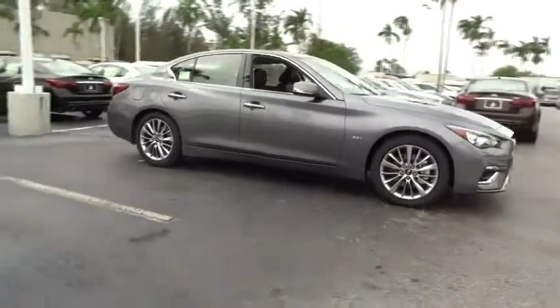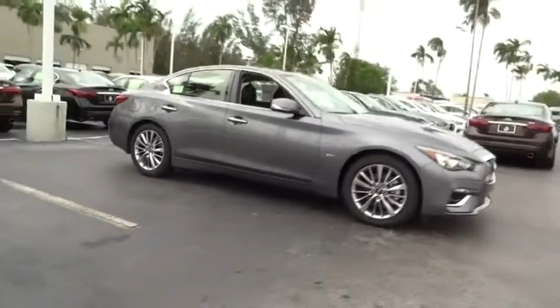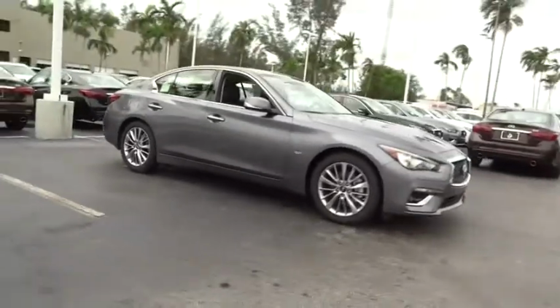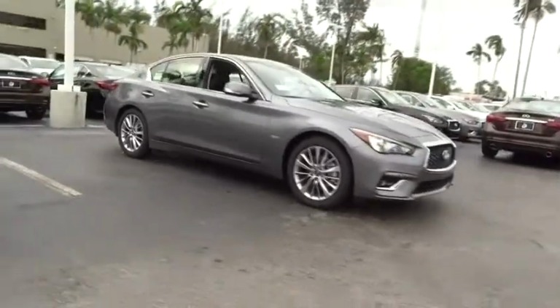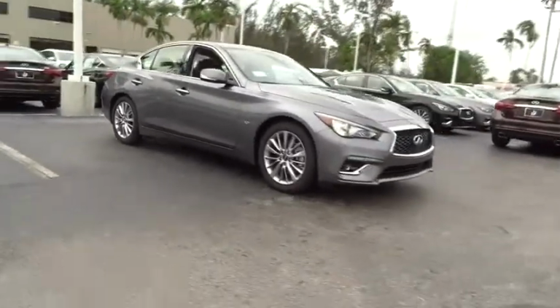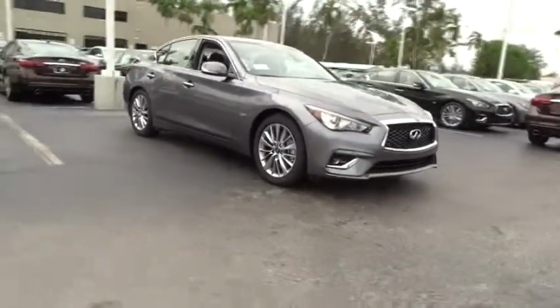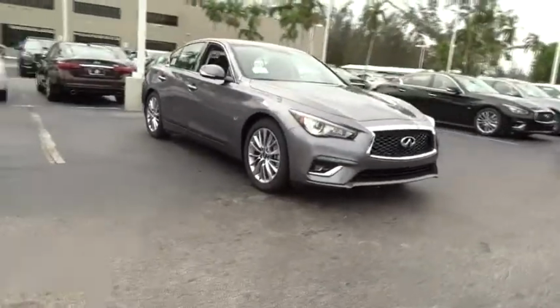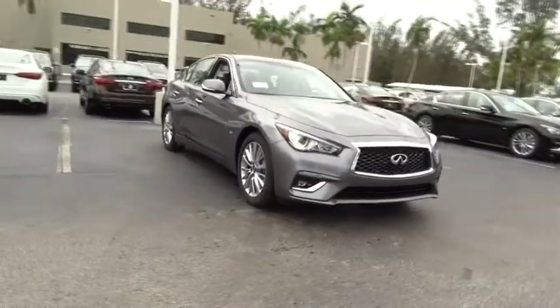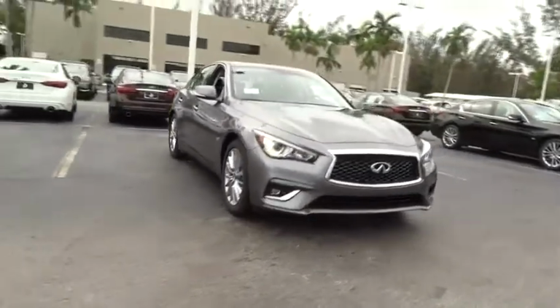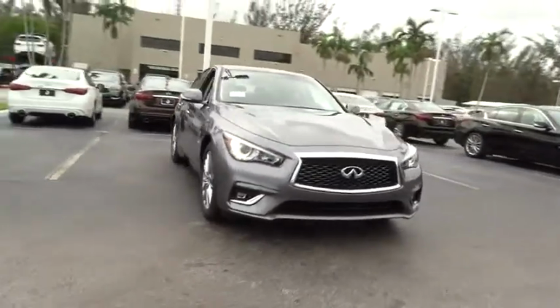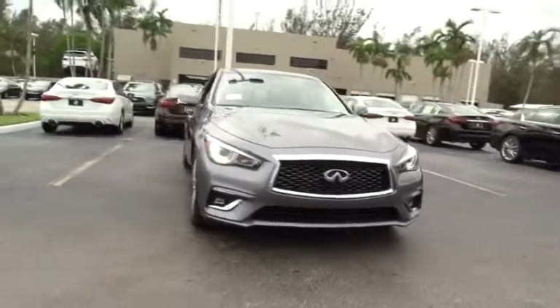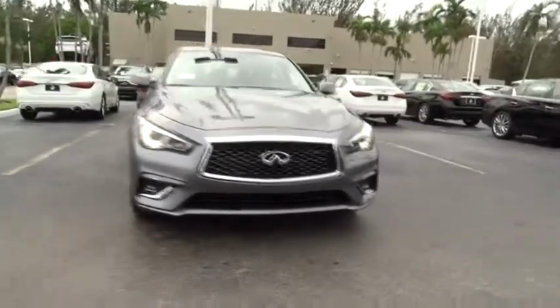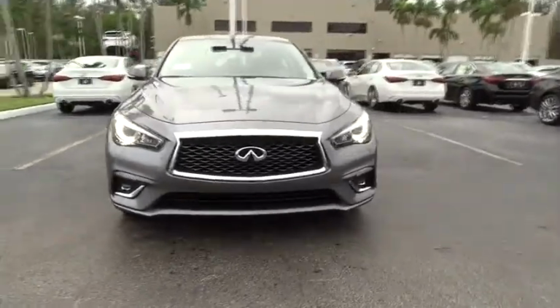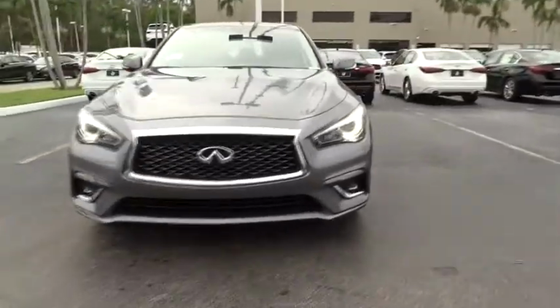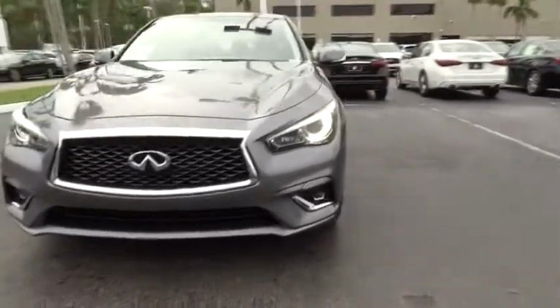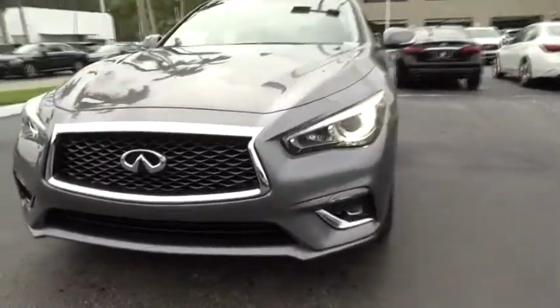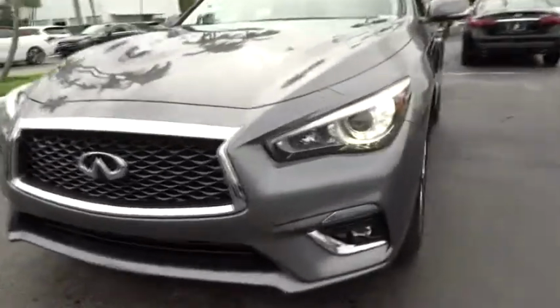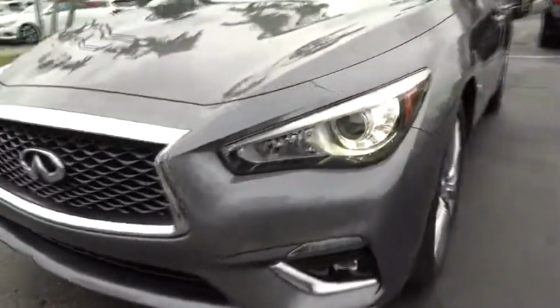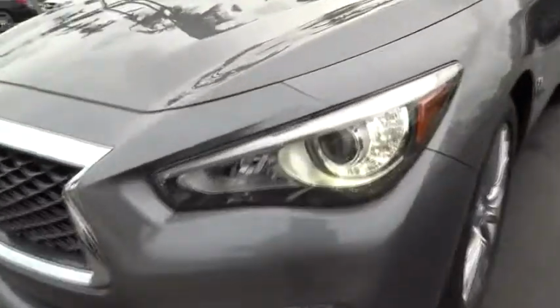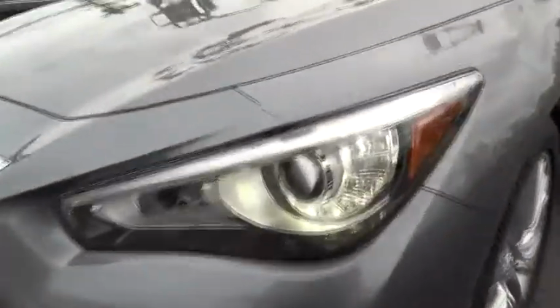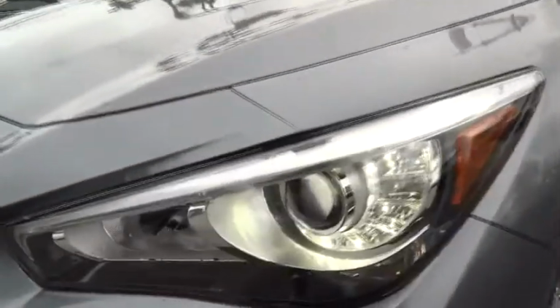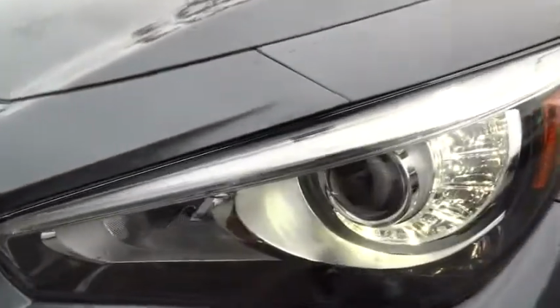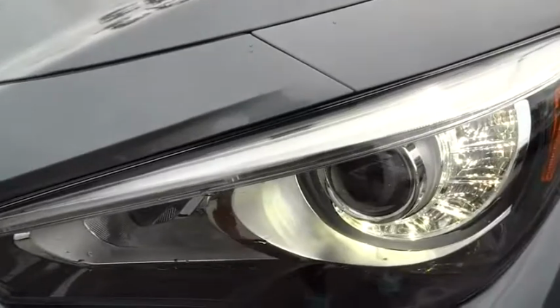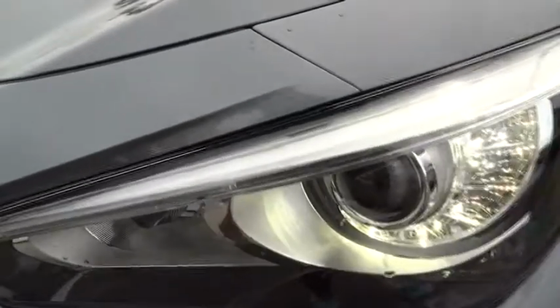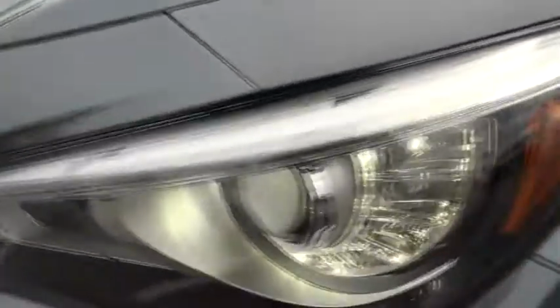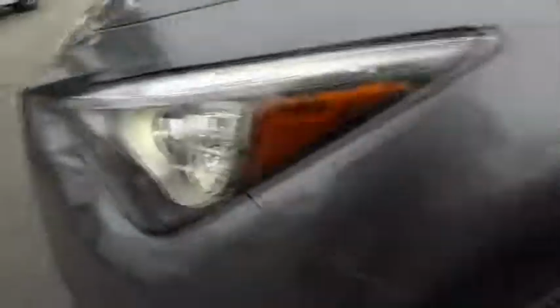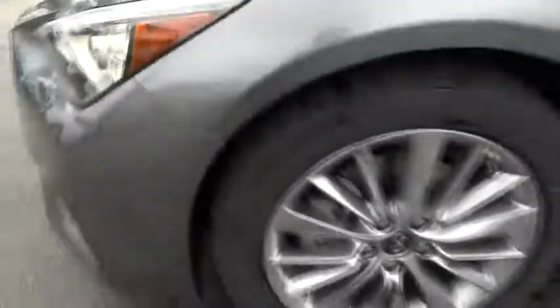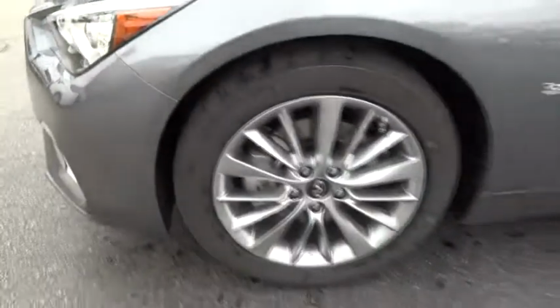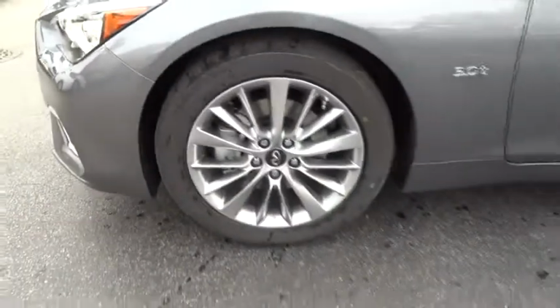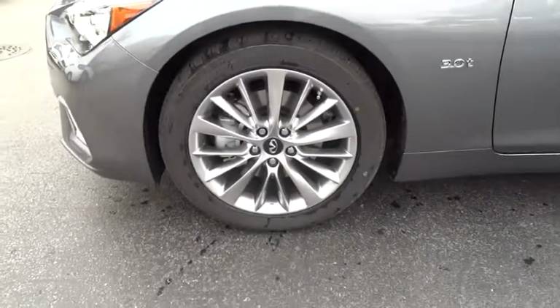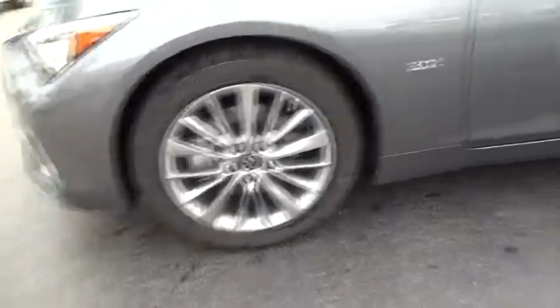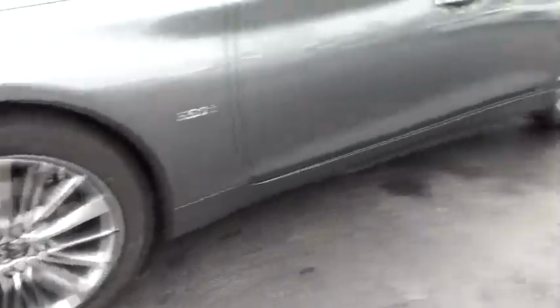Here are some of this vehicle's great options: power passenger seat, traction control, dual airbags, leather wrapped steering wheel, power steering, four-wheel disc brakes, CD player, power windows, rear window defroster.